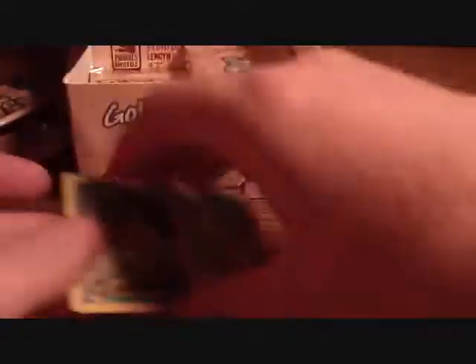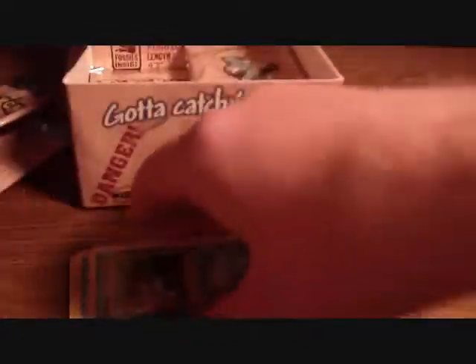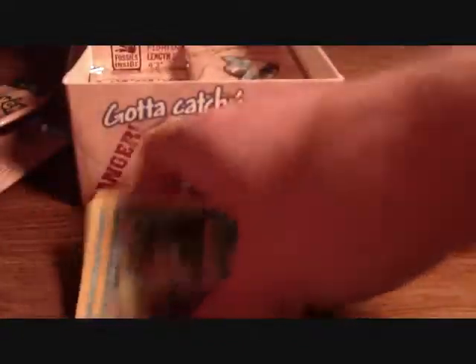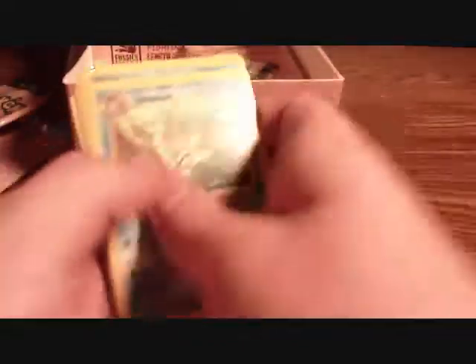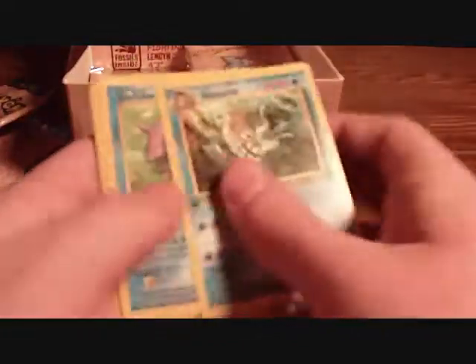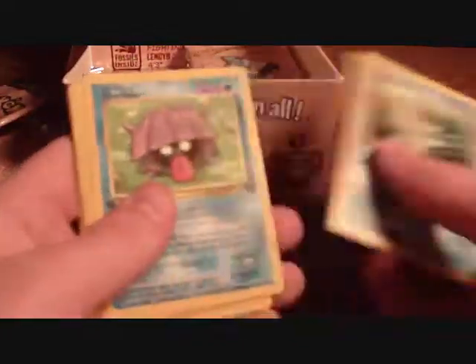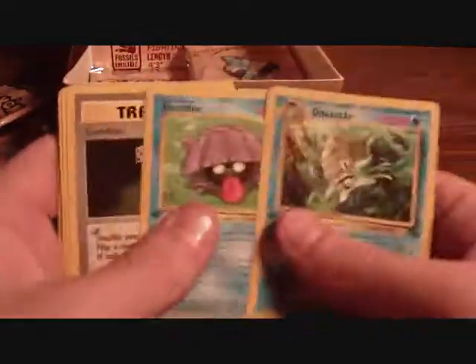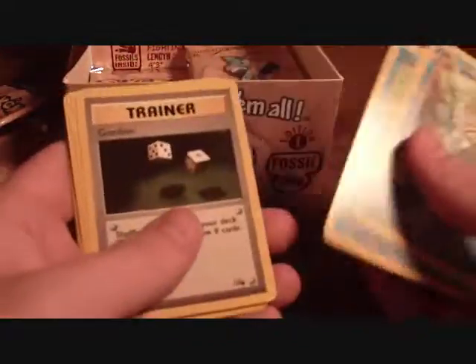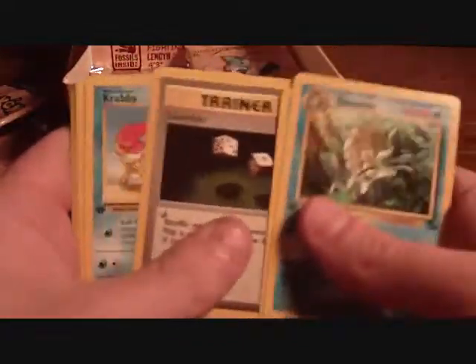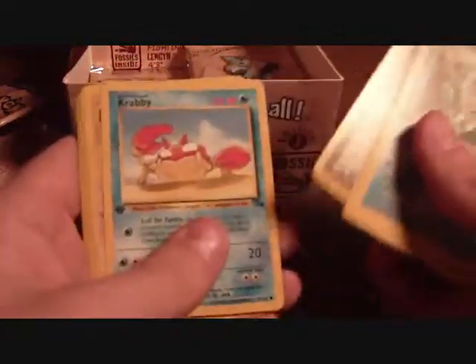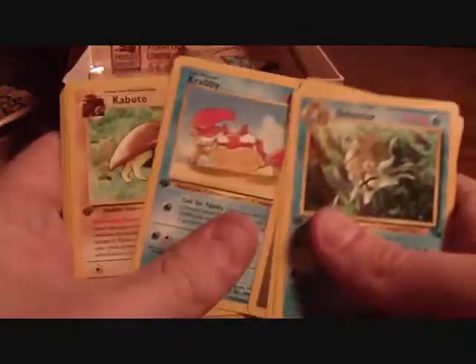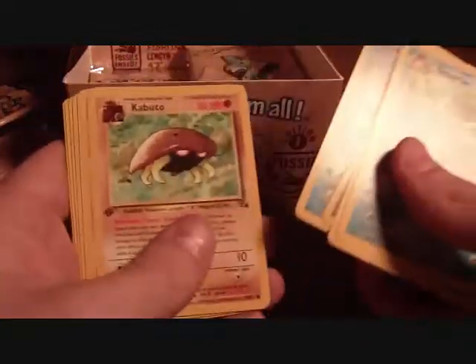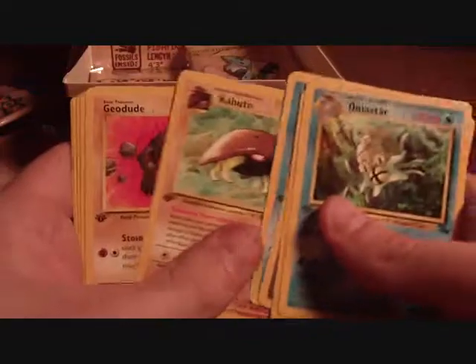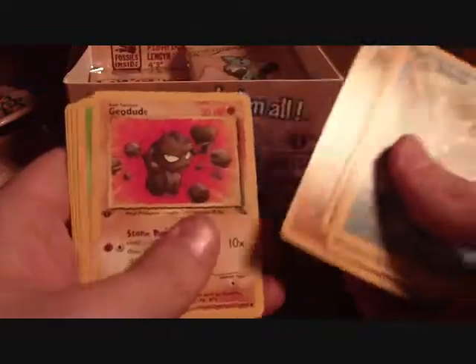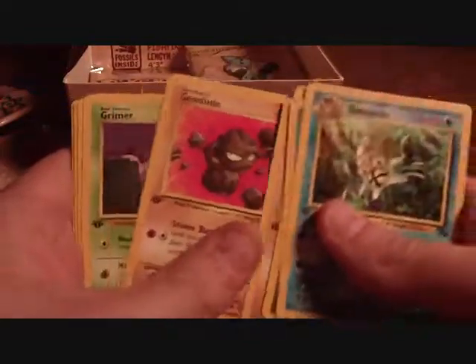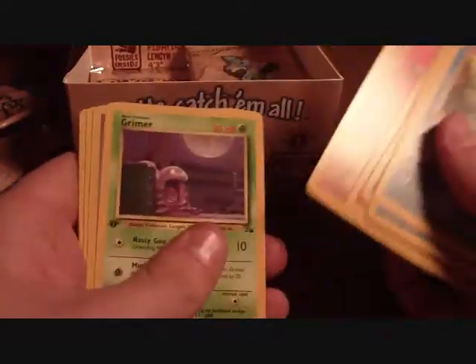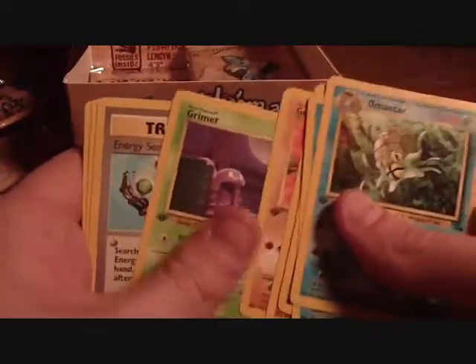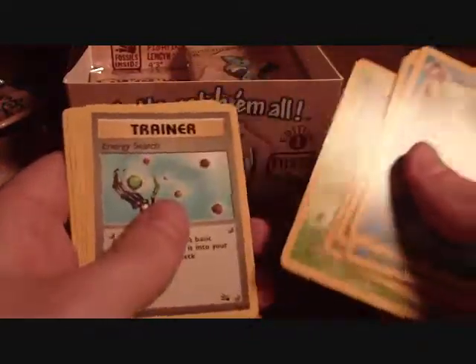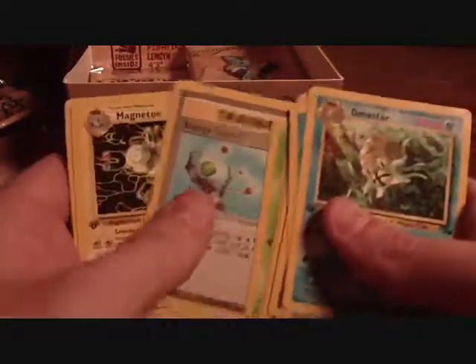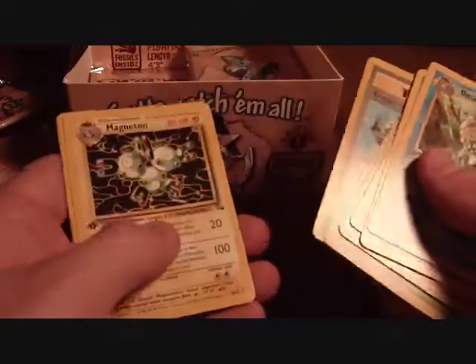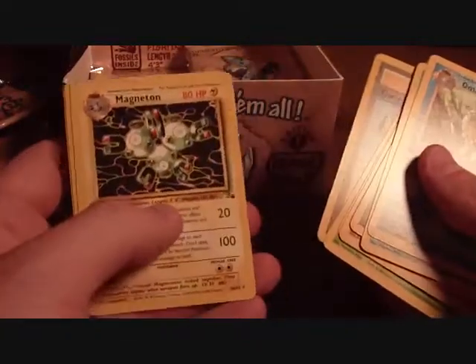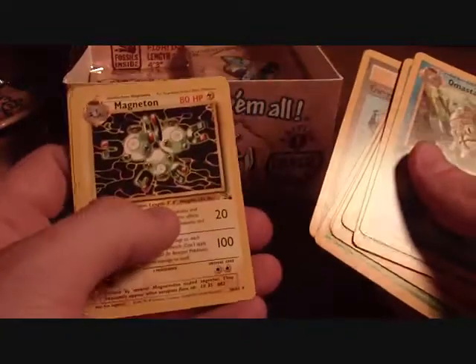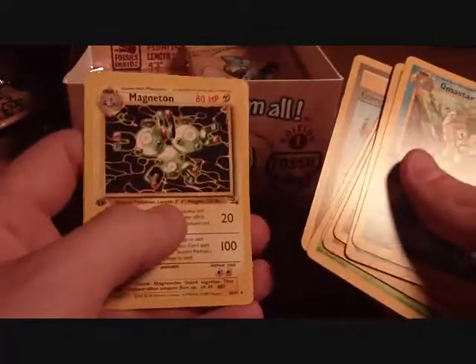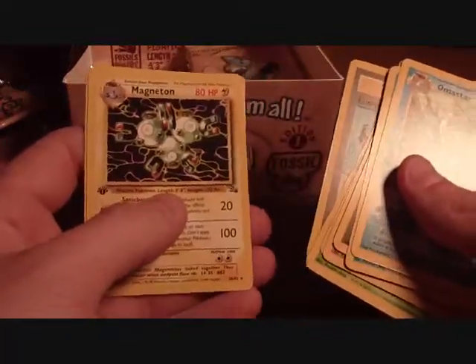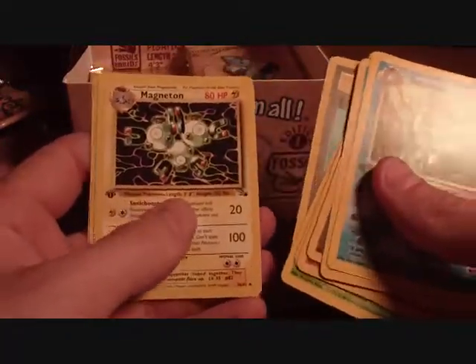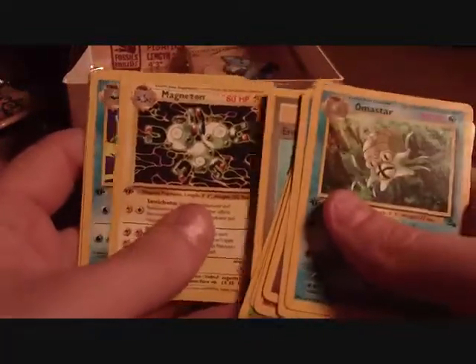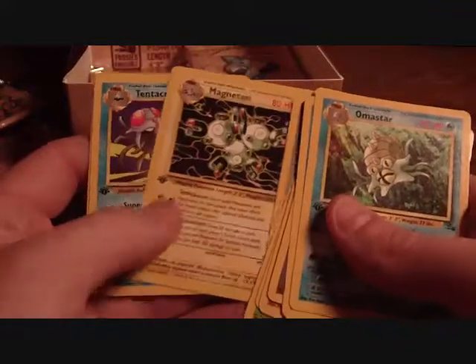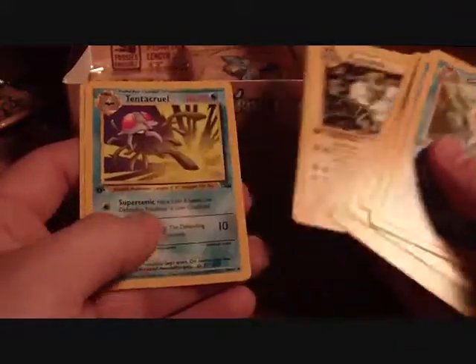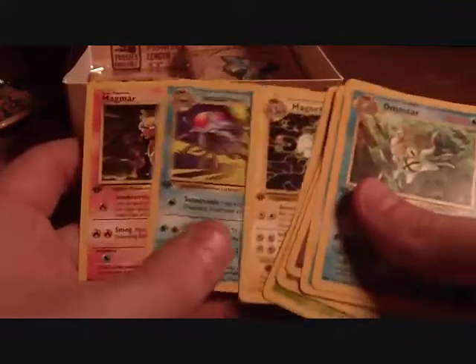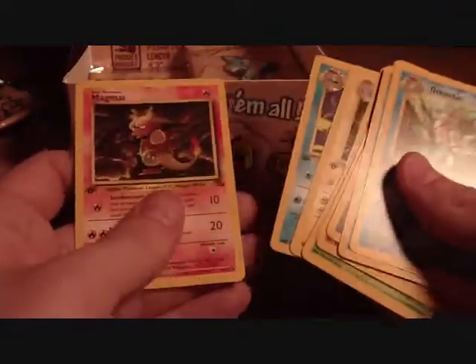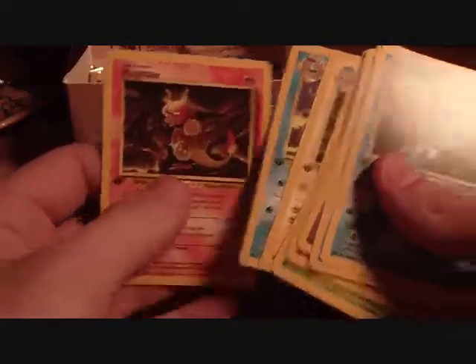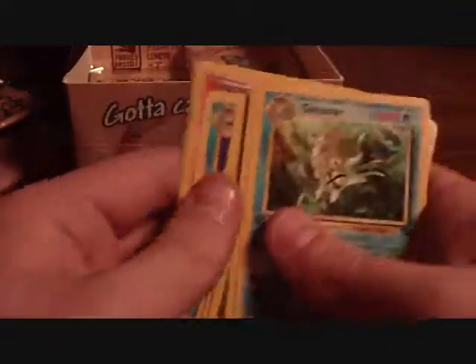We got an almost holo Shellder right off the bat. Gambler, Krabby, Kabuto, Geodude, Grimer, Energy Search, Magneton — Tentacool, and another Magmar.